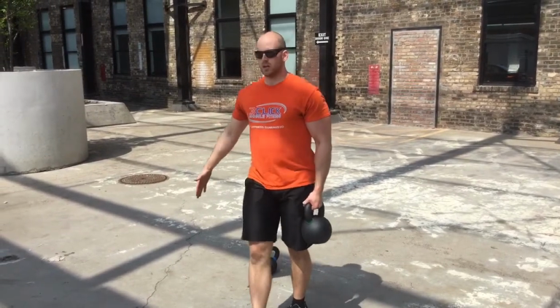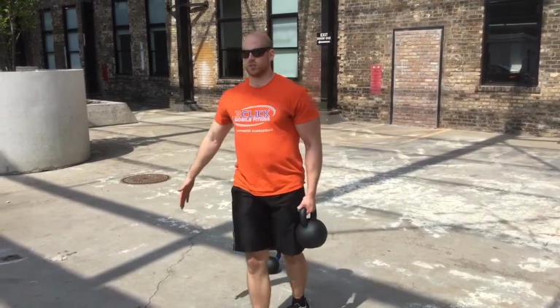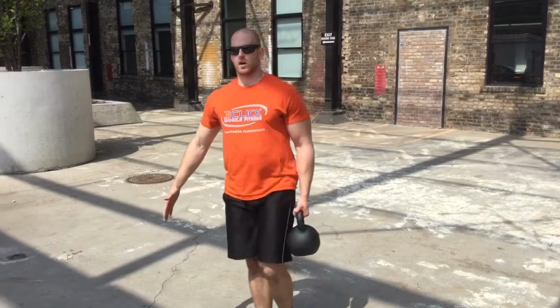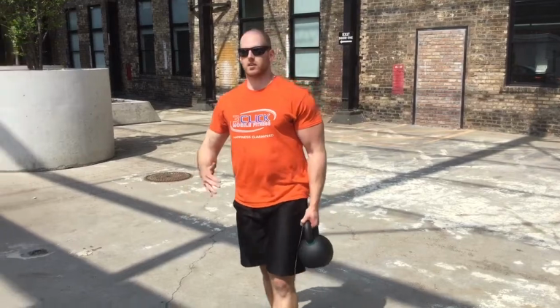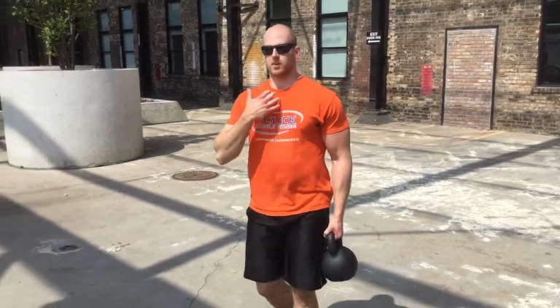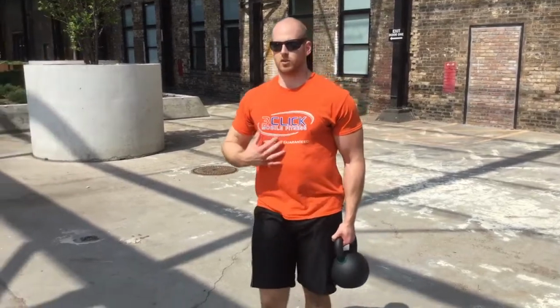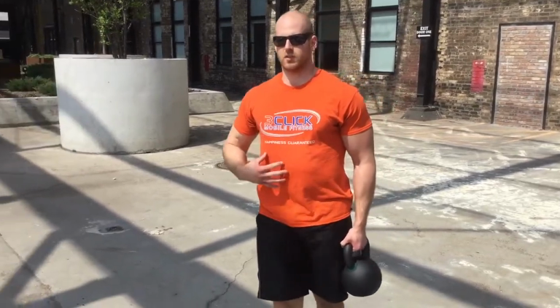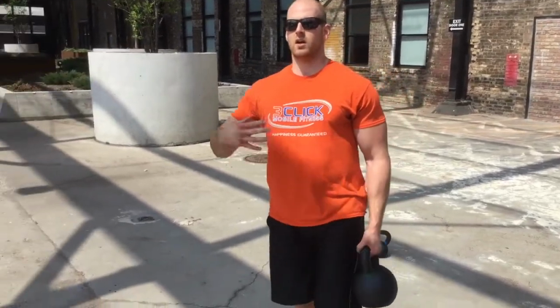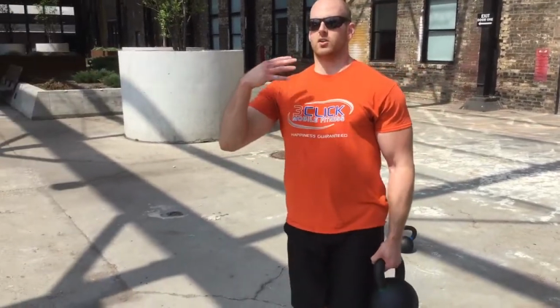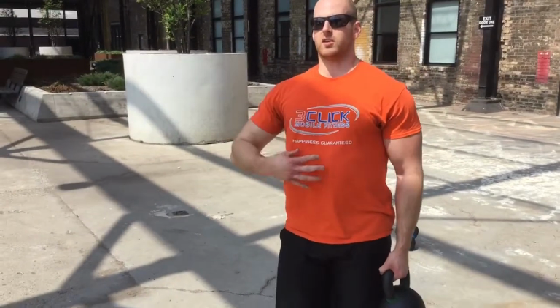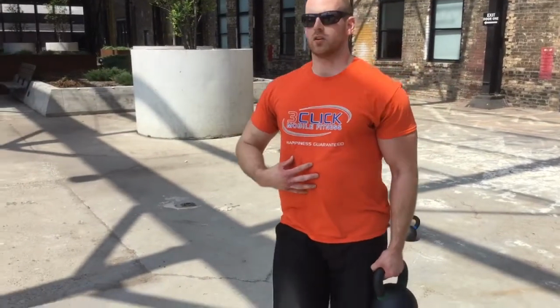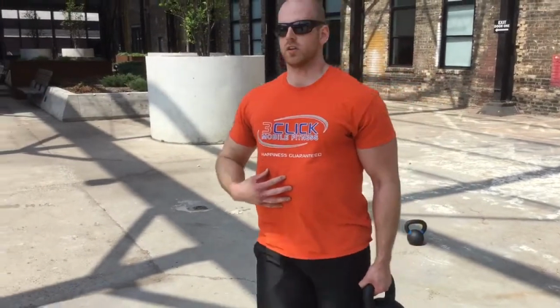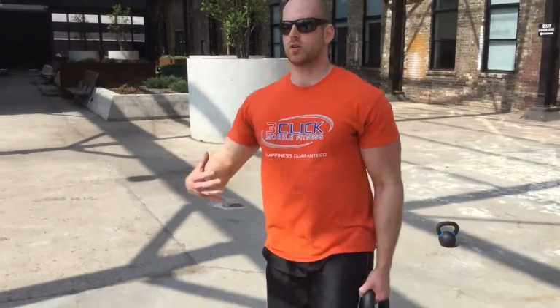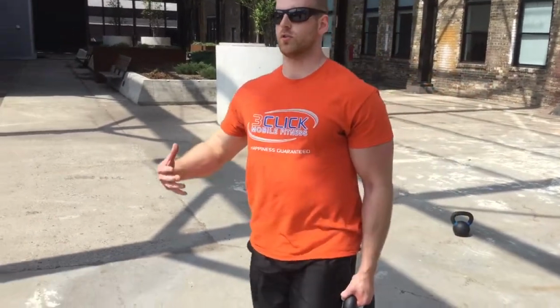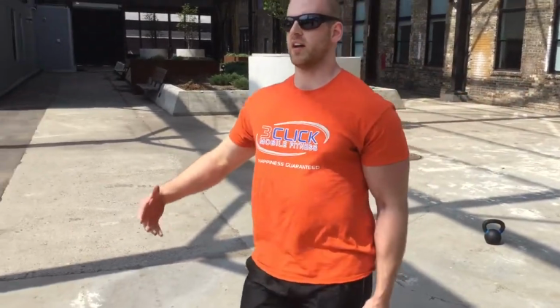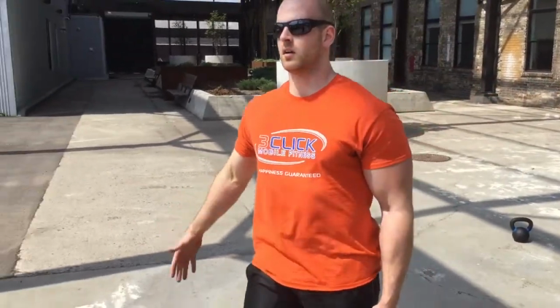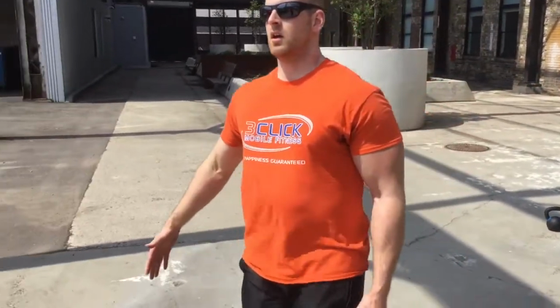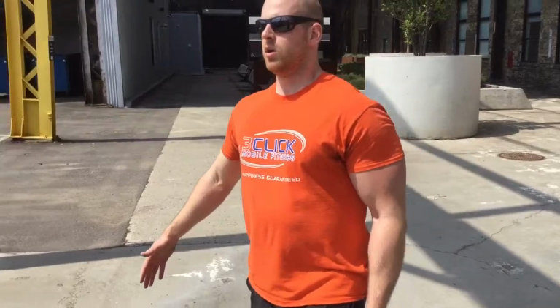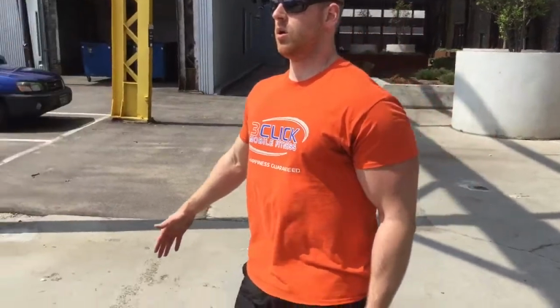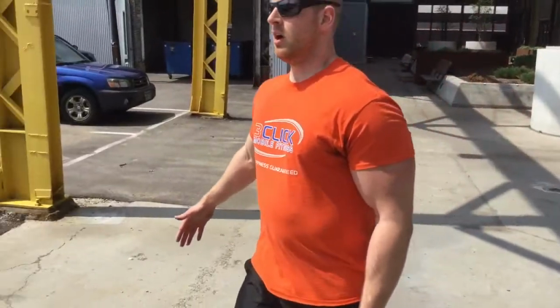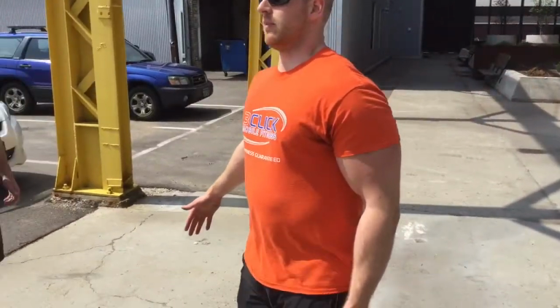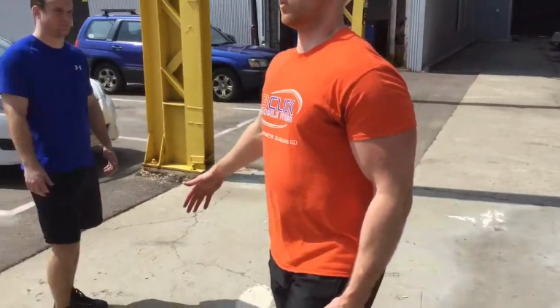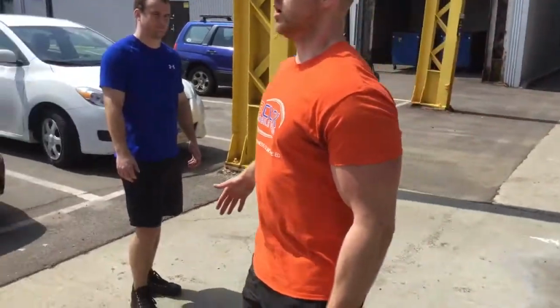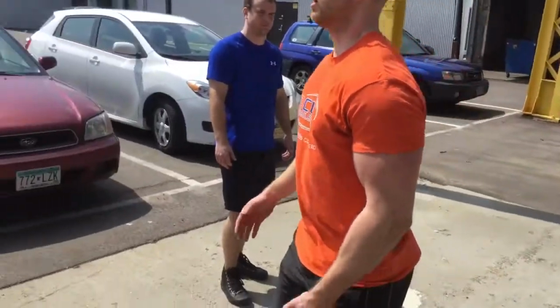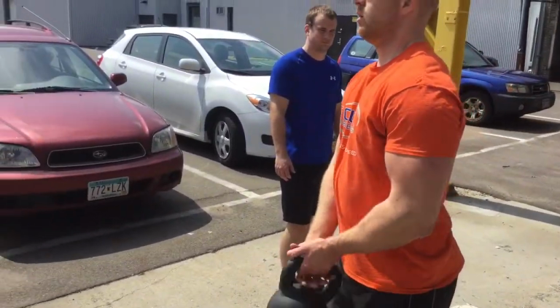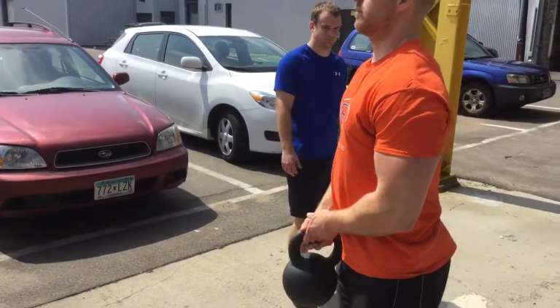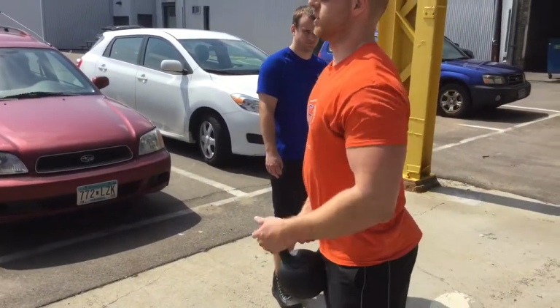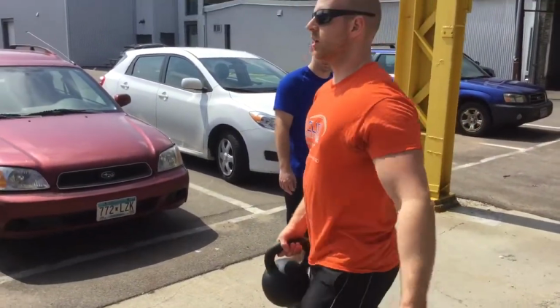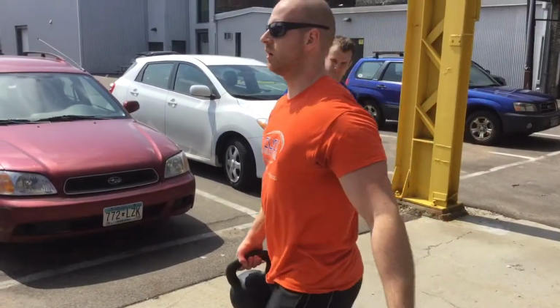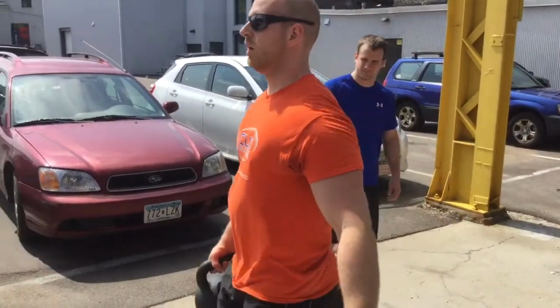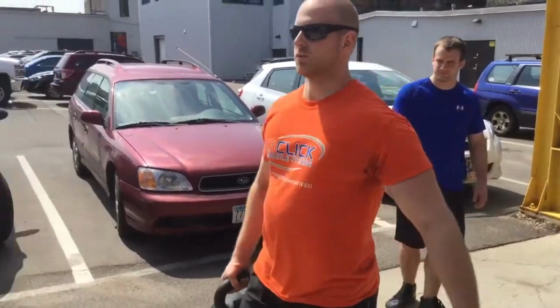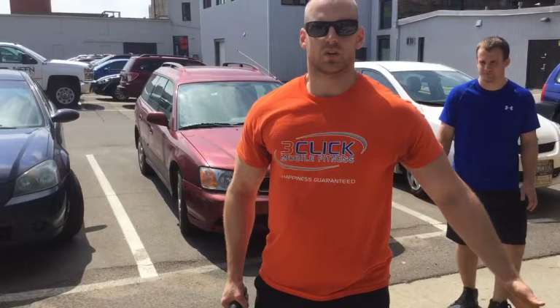Attempt to walk keeping as symmetrical as you can, tall posture, core engaged, shoulders back. Halfway through, stop and switch as we turn around.